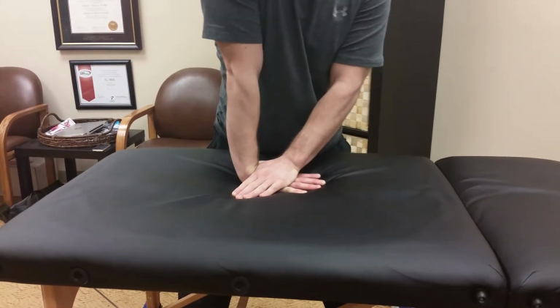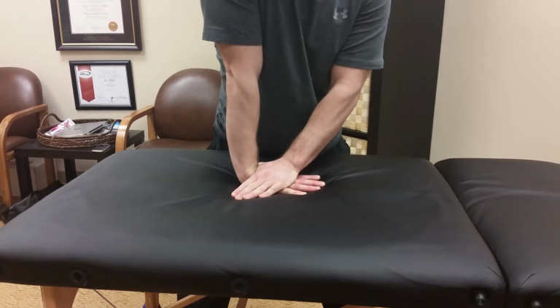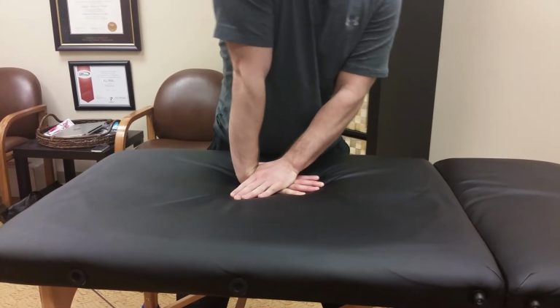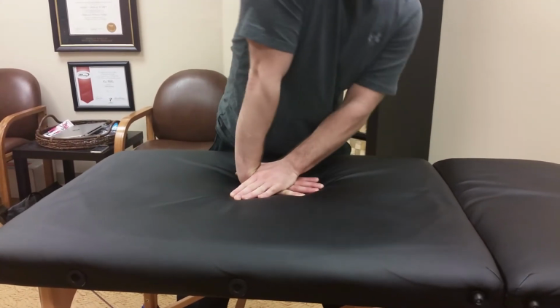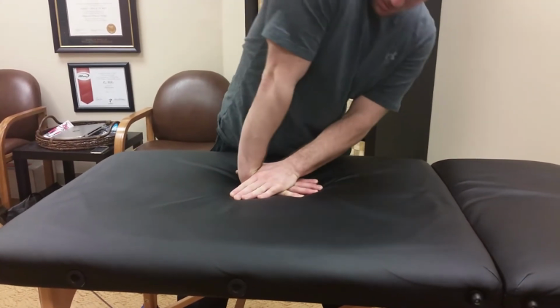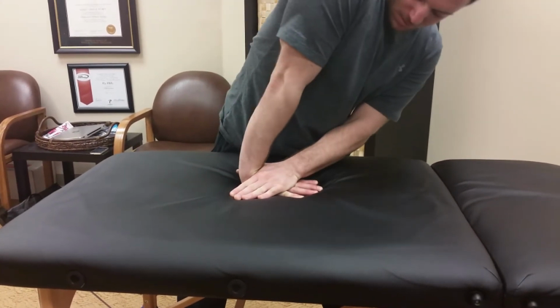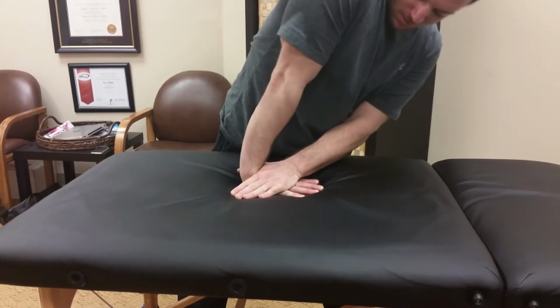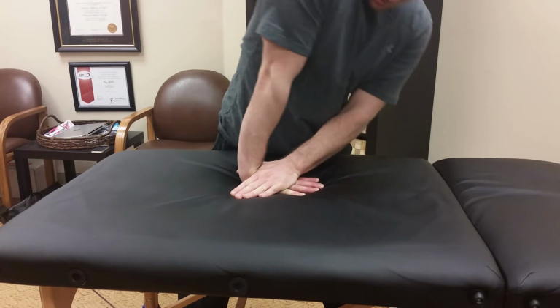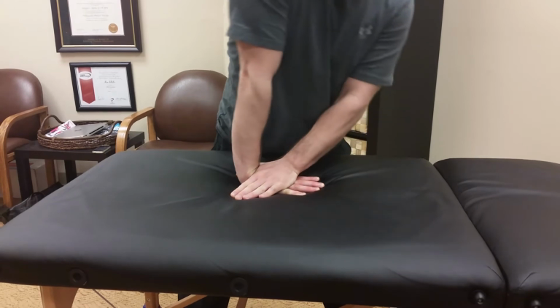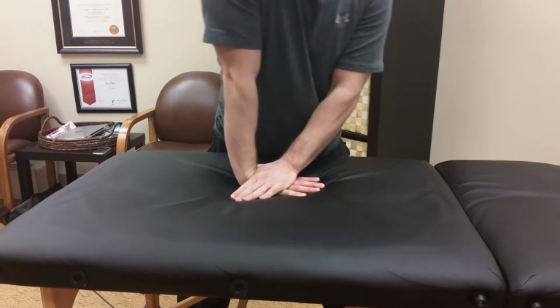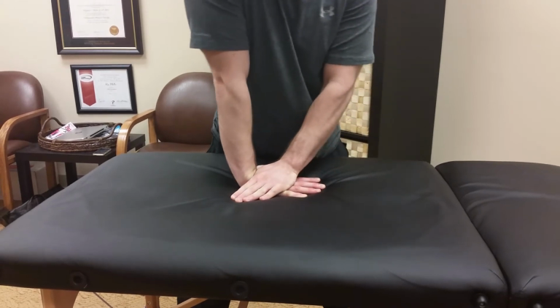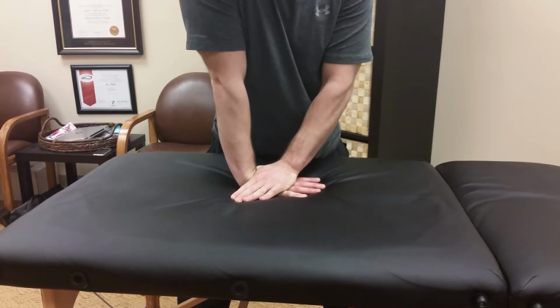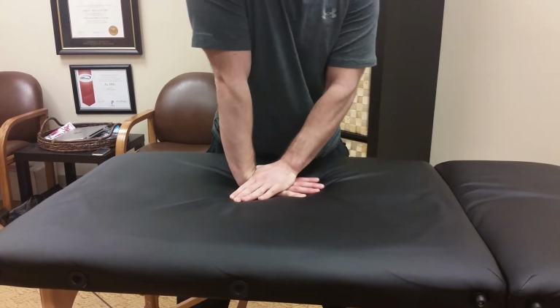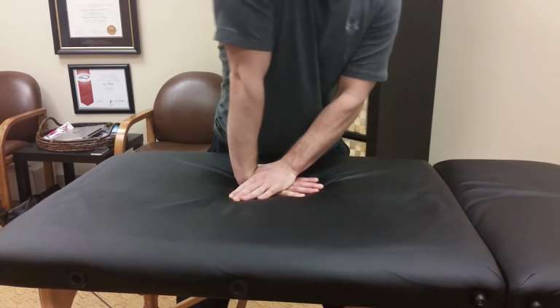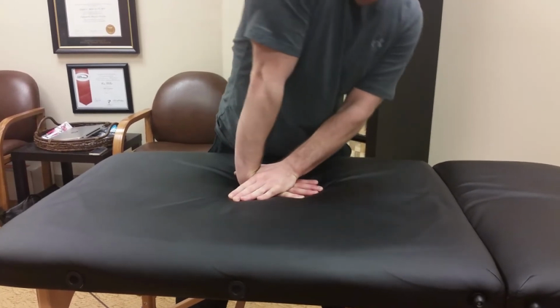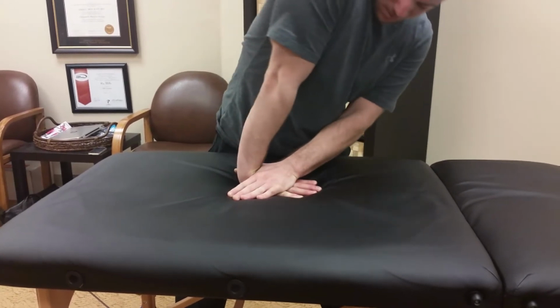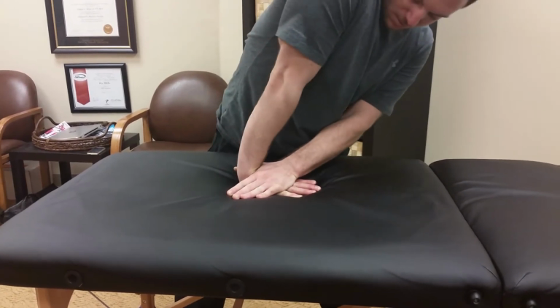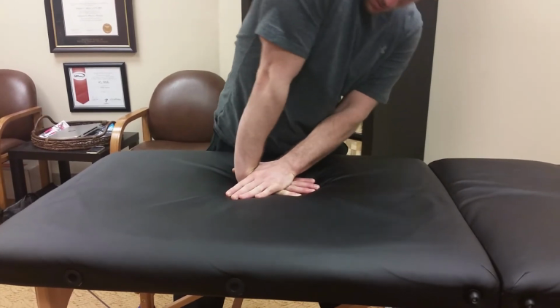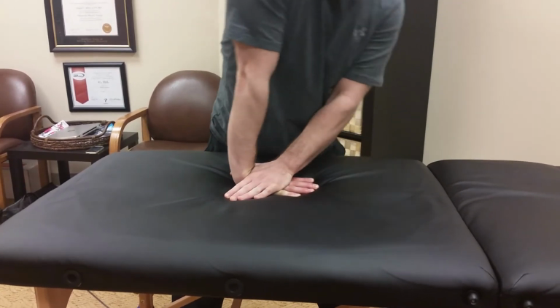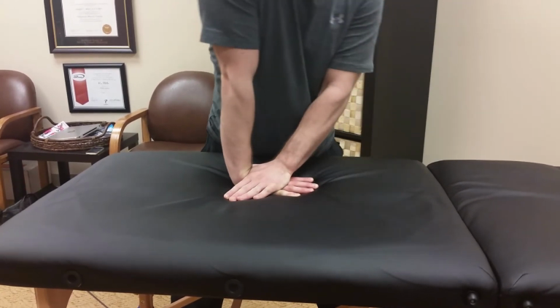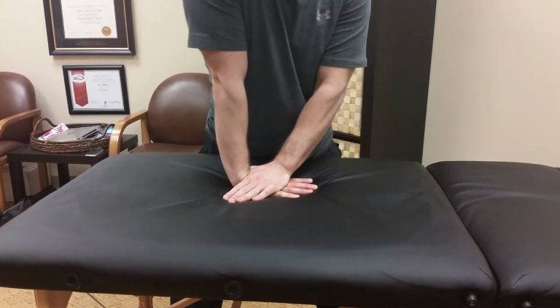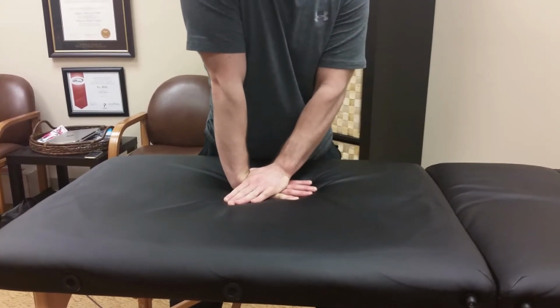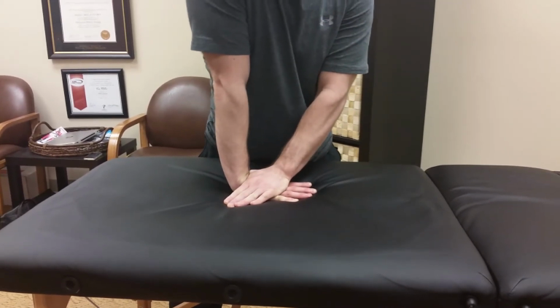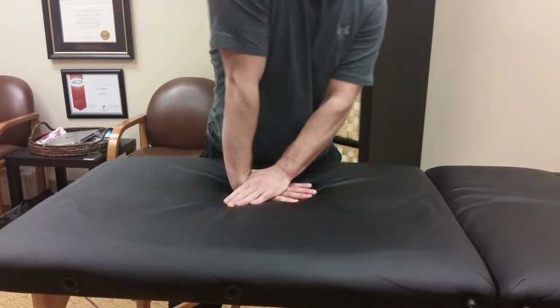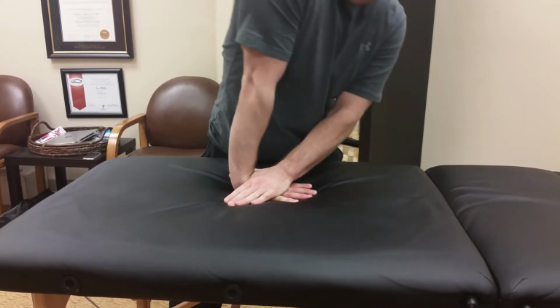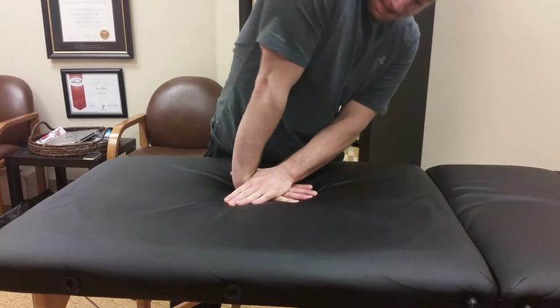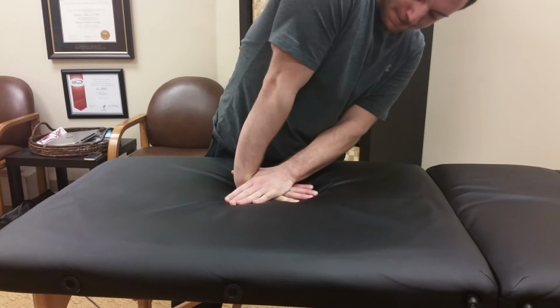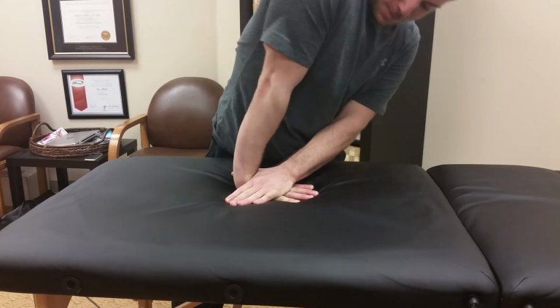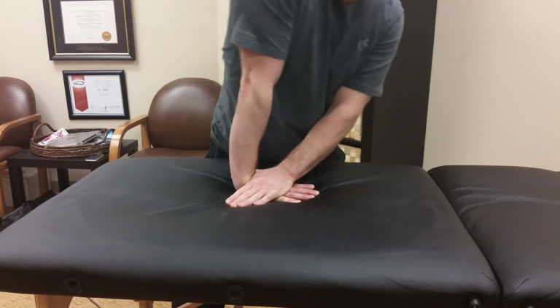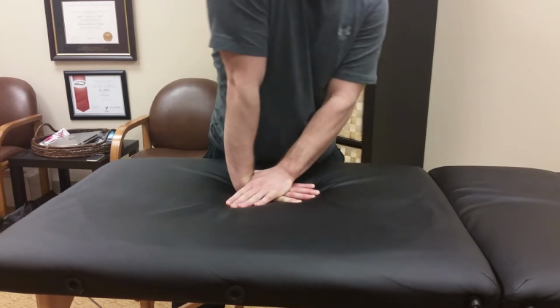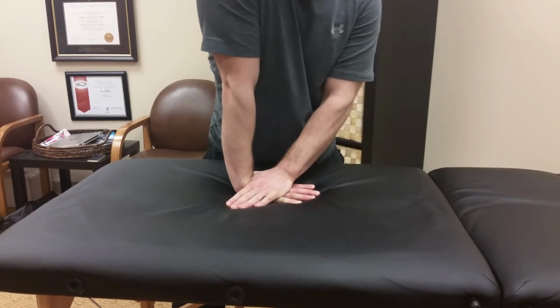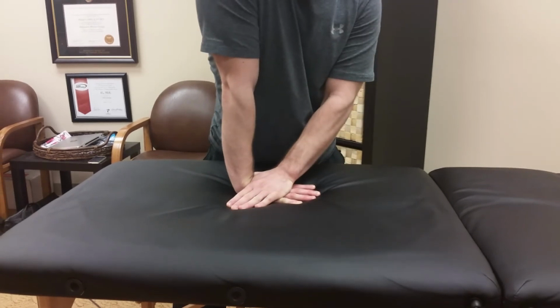Your wrist is going to be flat on the table. You can use your other hand to try to distract or even block the wrist. And you're going to repeatedly go into extension.